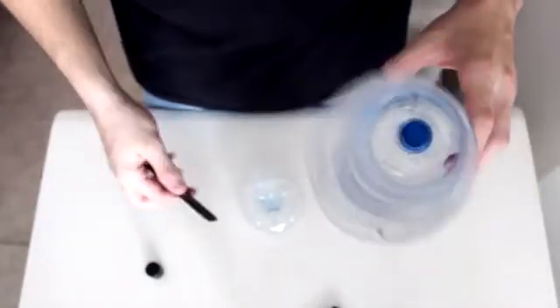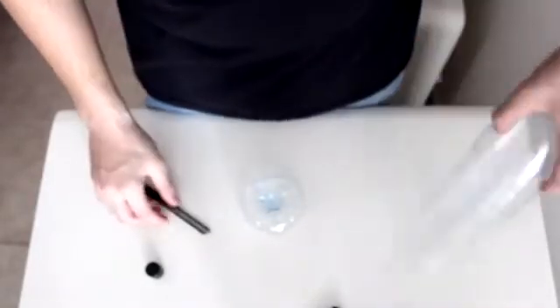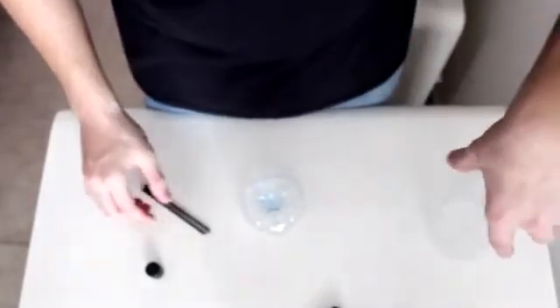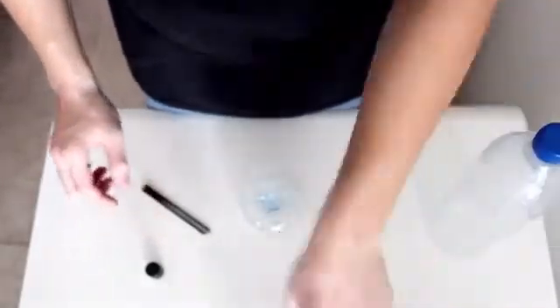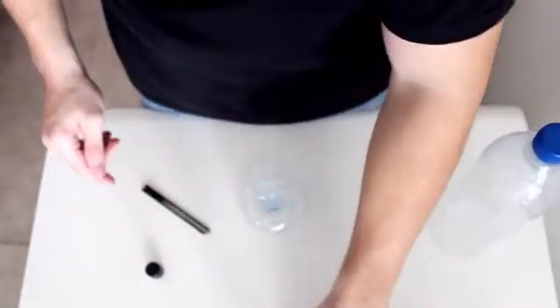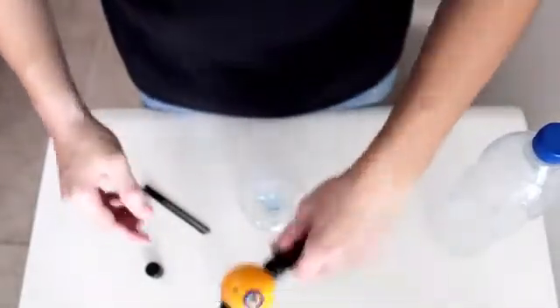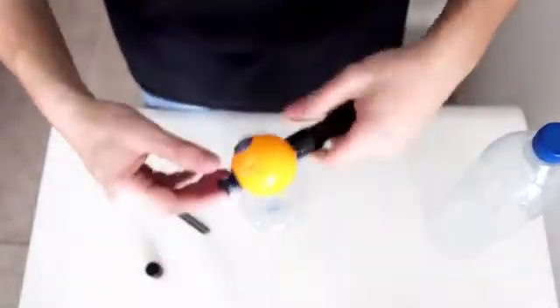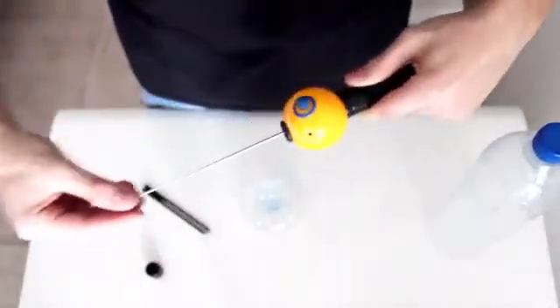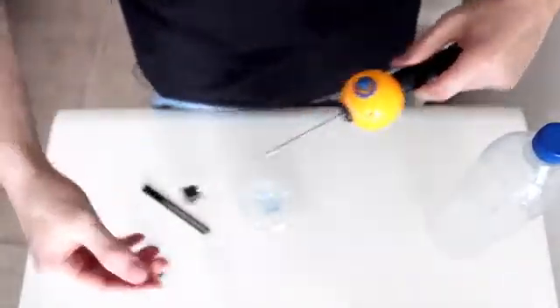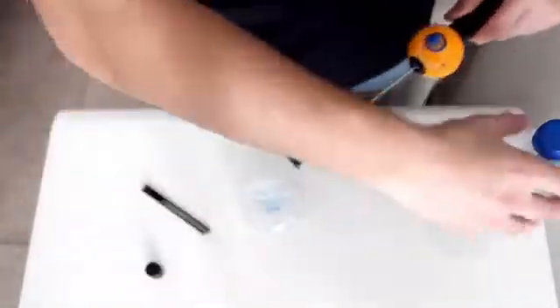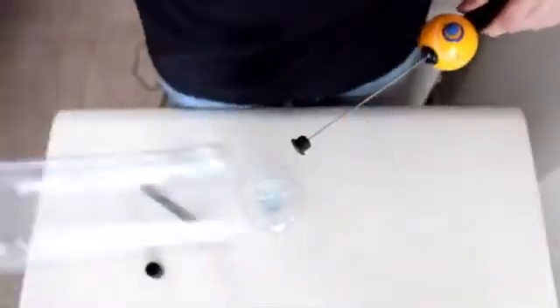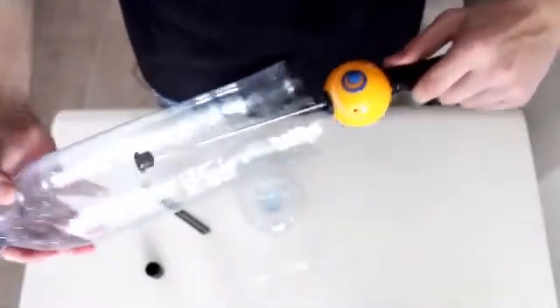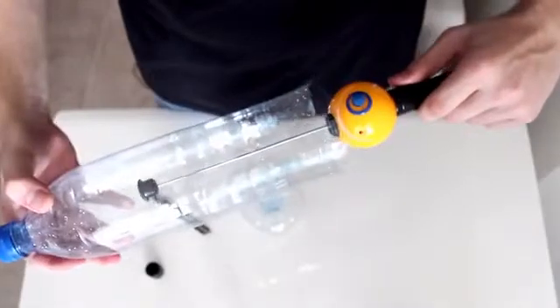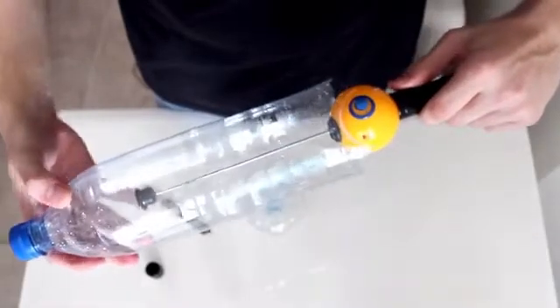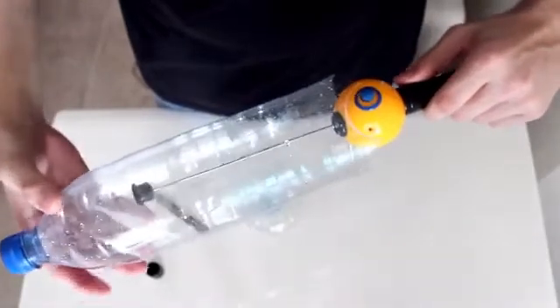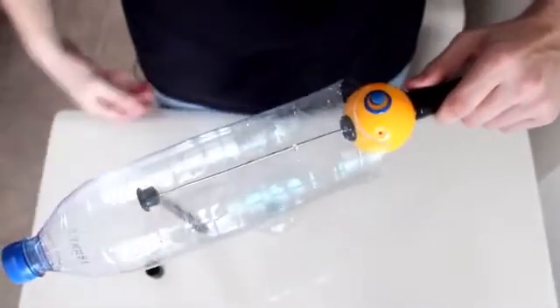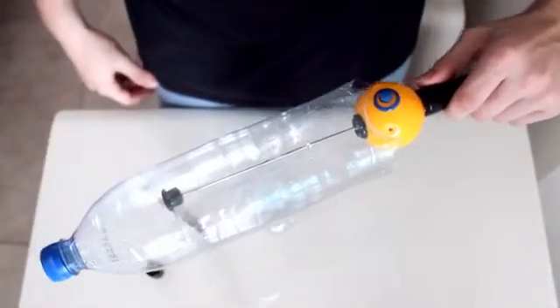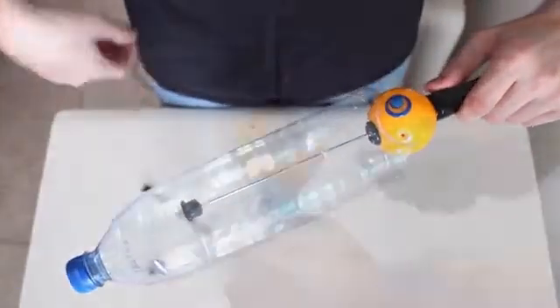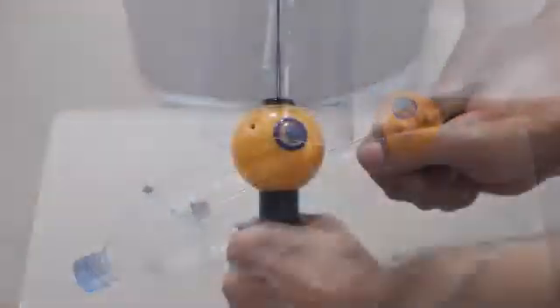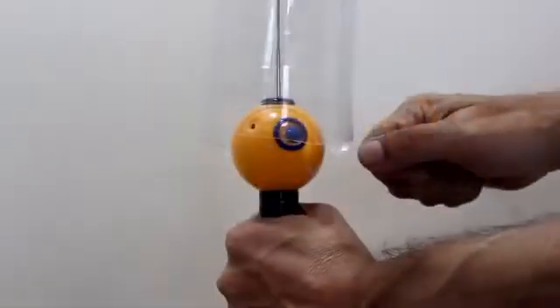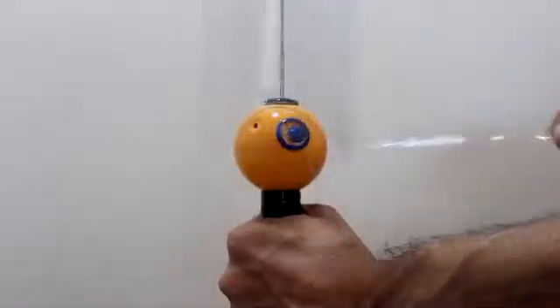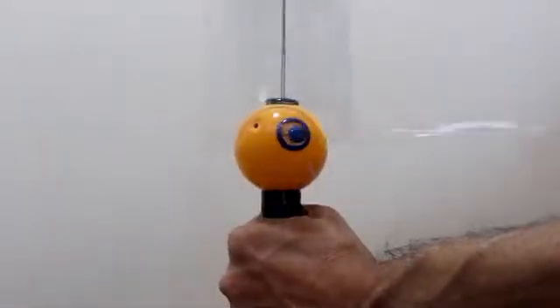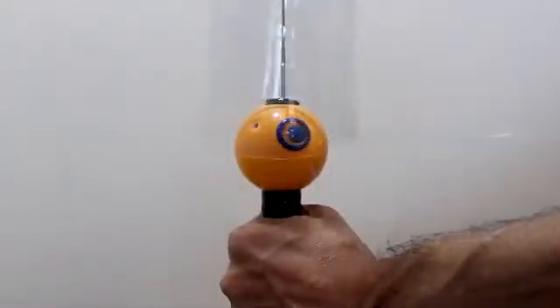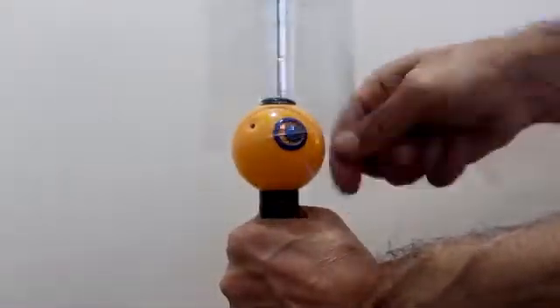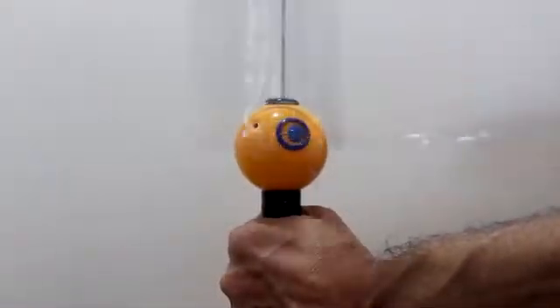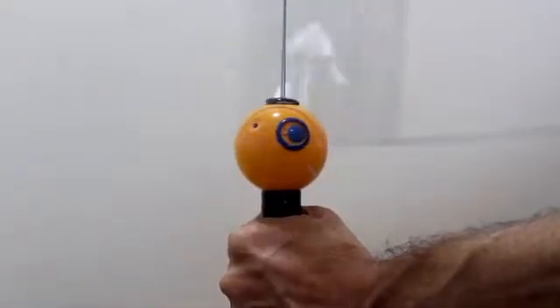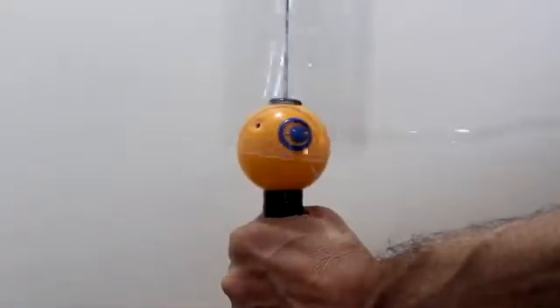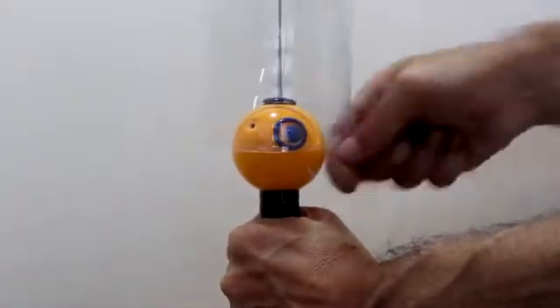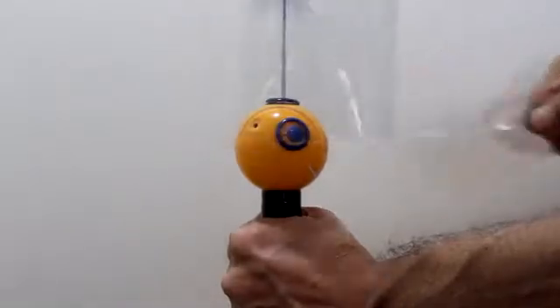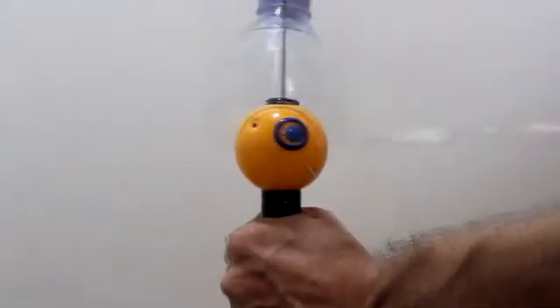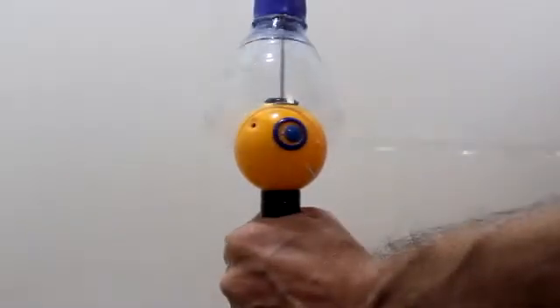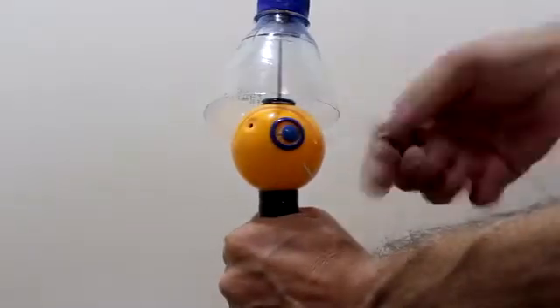If your bottle is large, like ours, you can extend the telescopic holder, which keeps things stable. Then, simply hold onto the ChupaCut and start pulling. It's that easy.